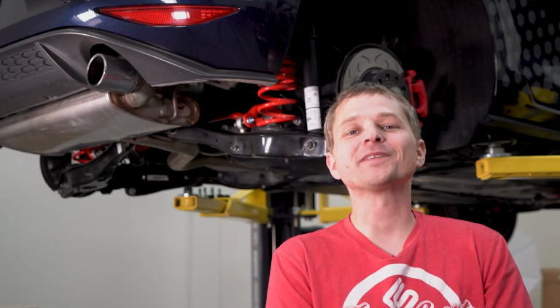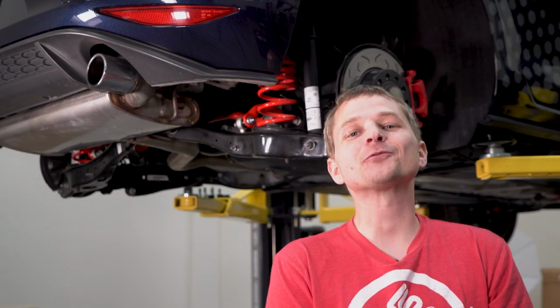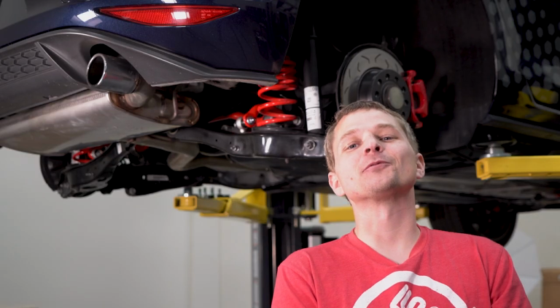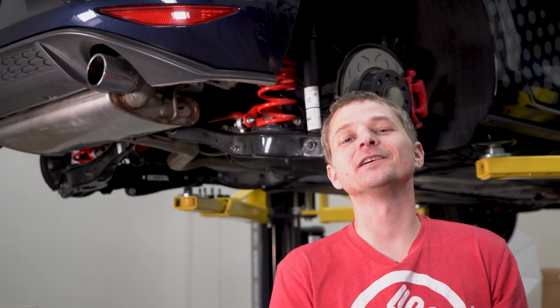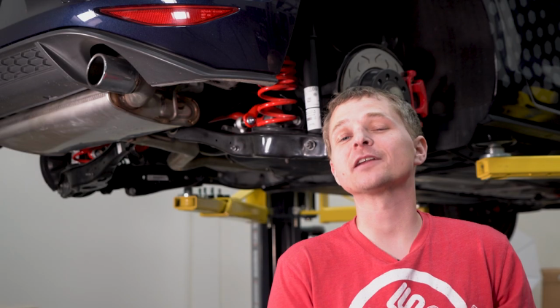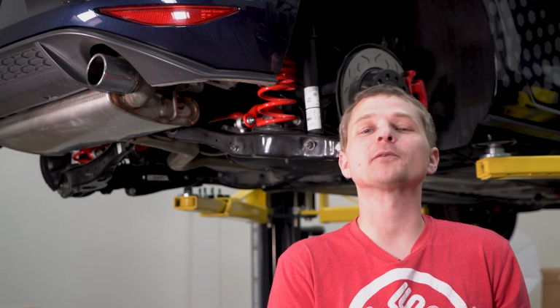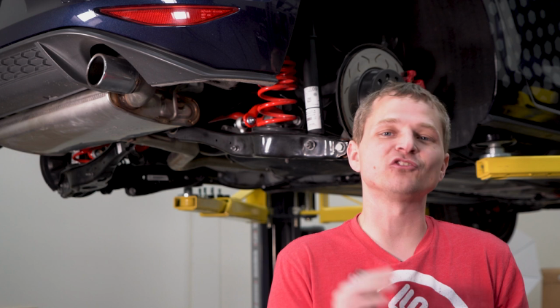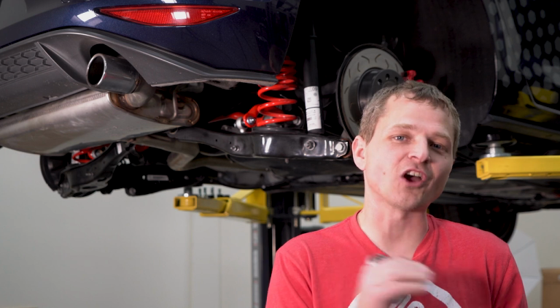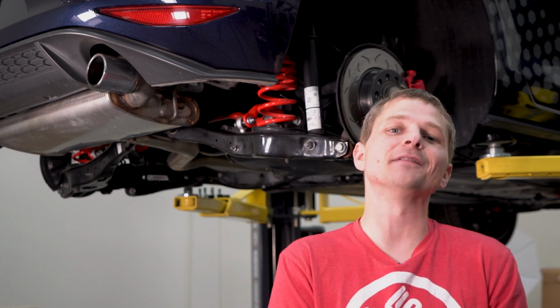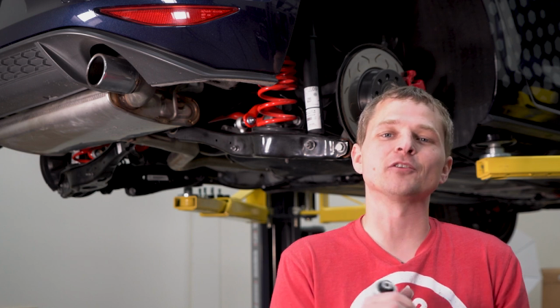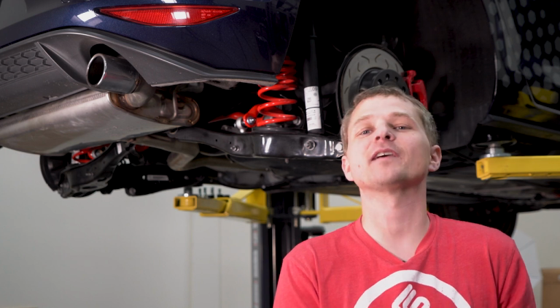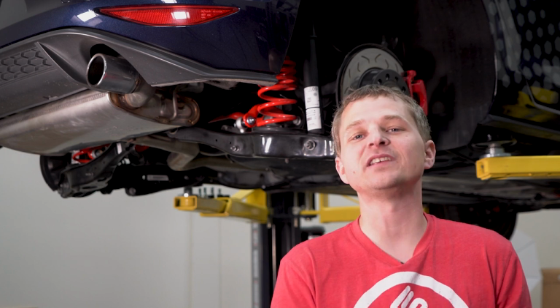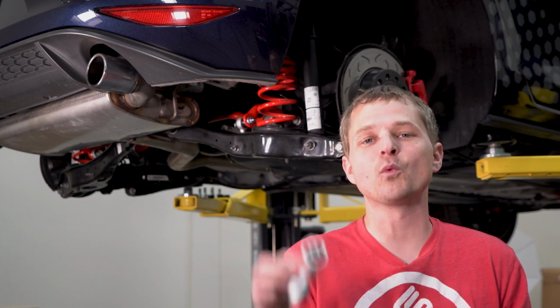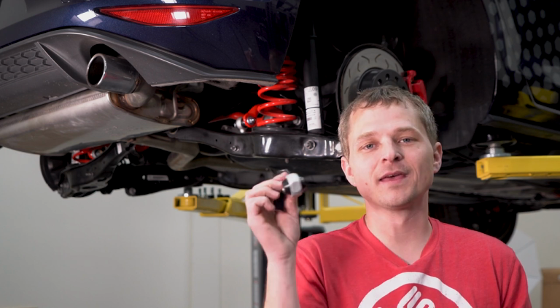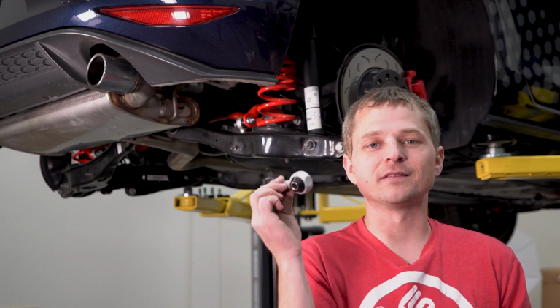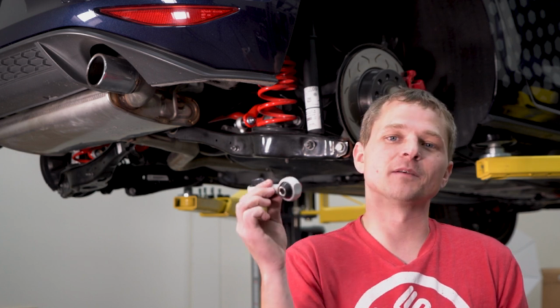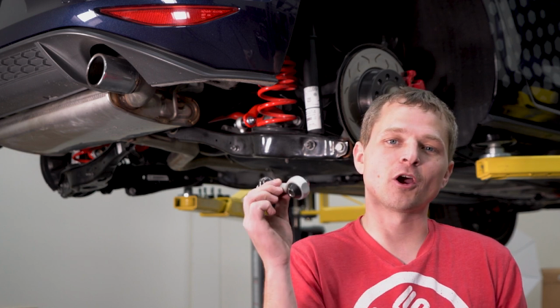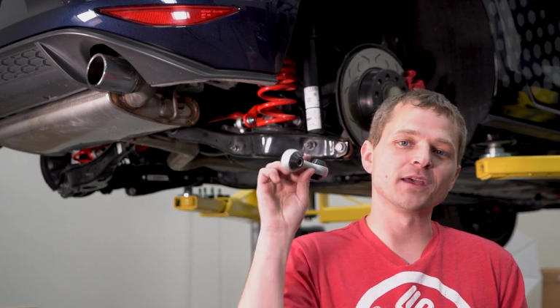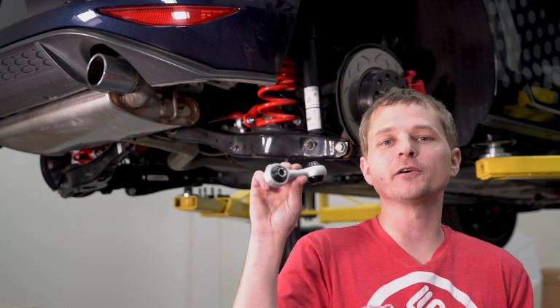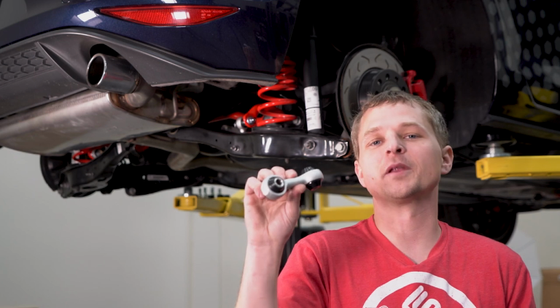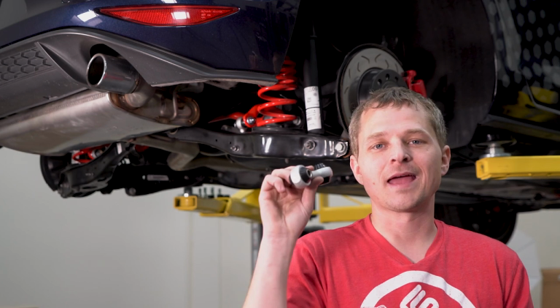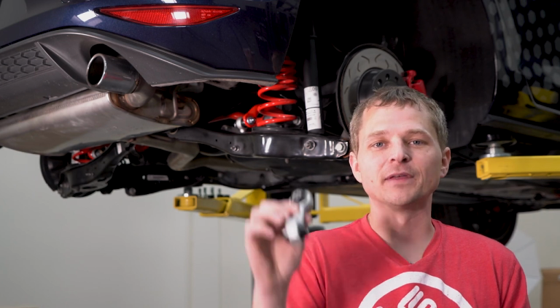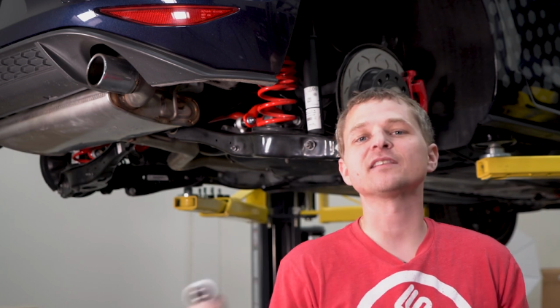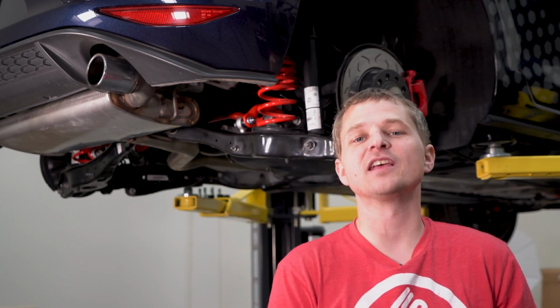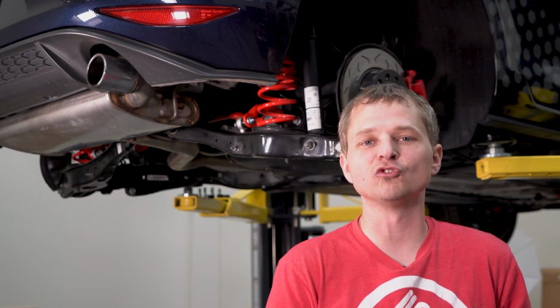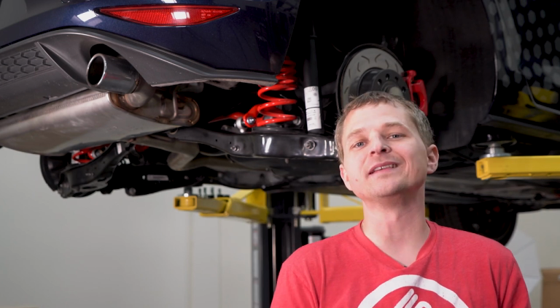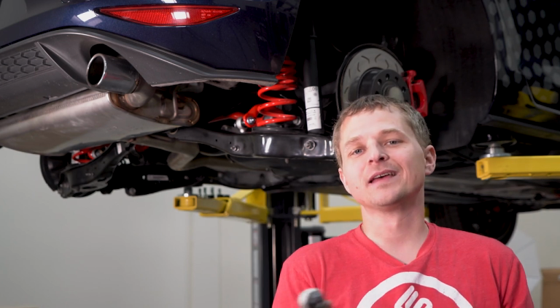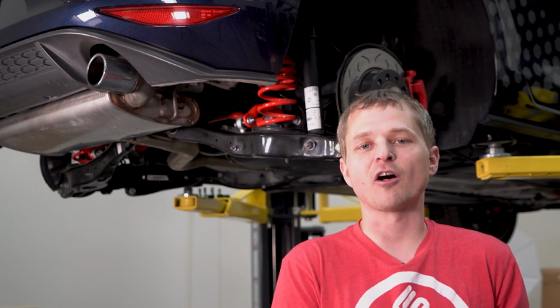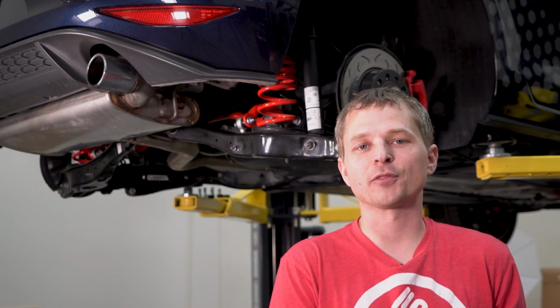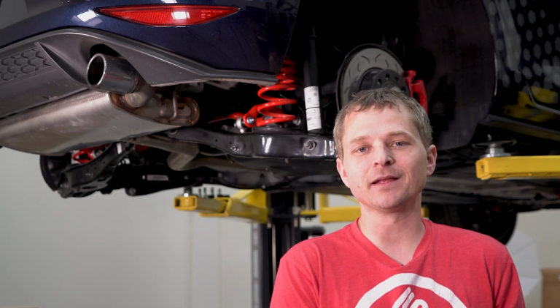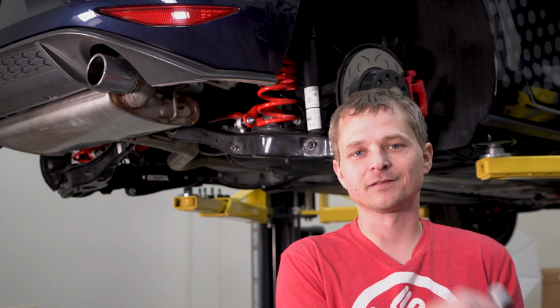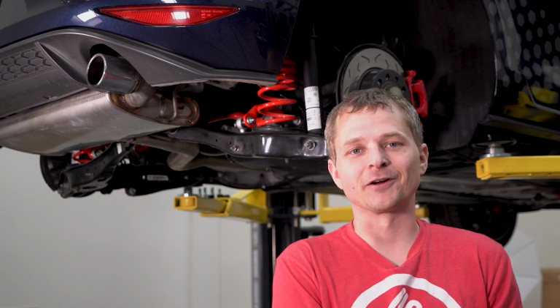What's up guys? Rick at Thrally Sport Direct here, and today I'm going to show you how to replace your stock end links on your Mark 7 GTI with these awesome Cart Boy solid aluminum end links. The installation is super easy, takes all of about 30 minutes. Let's get started.